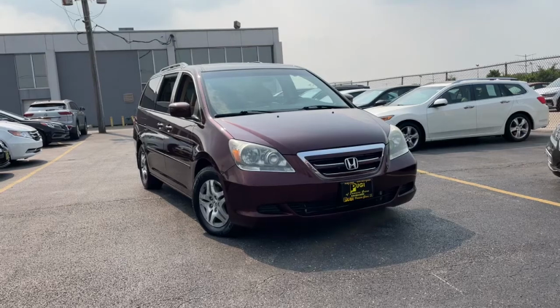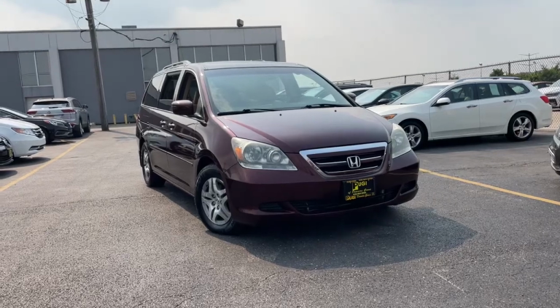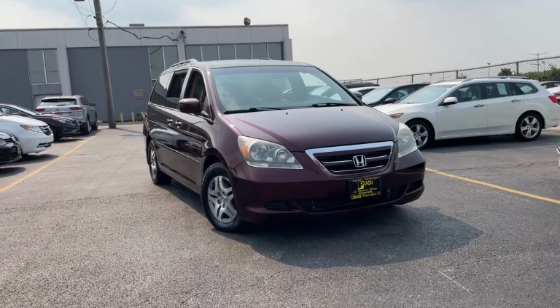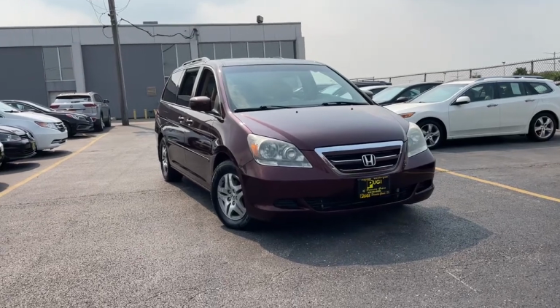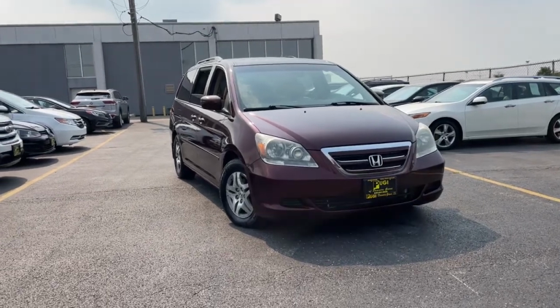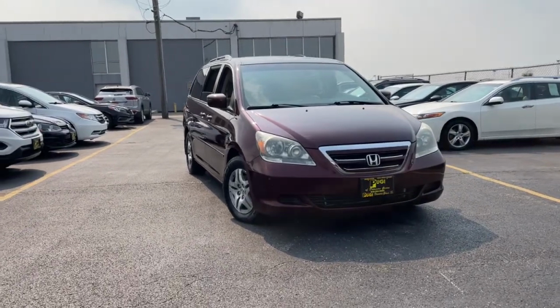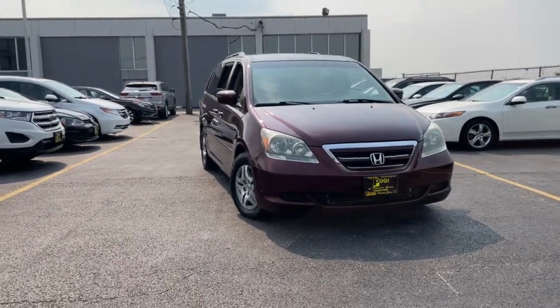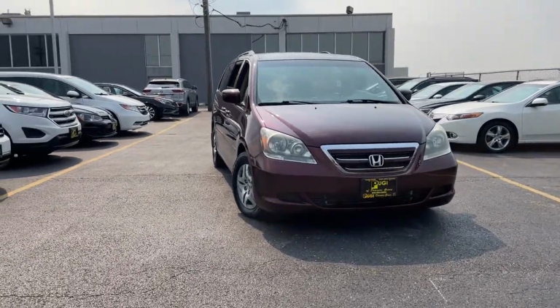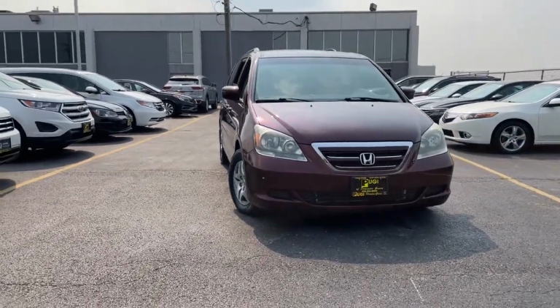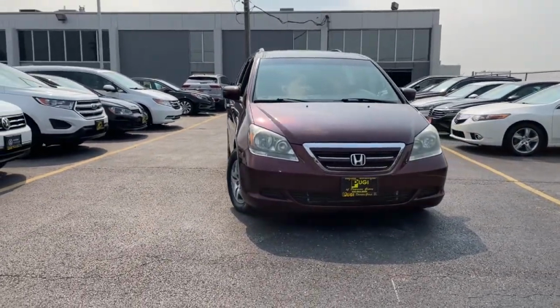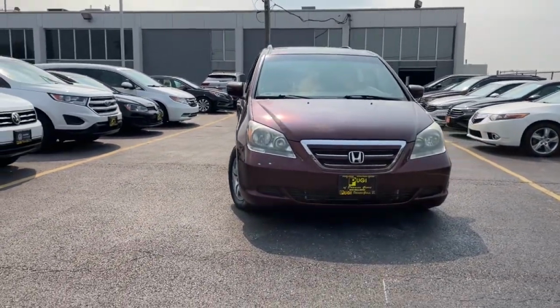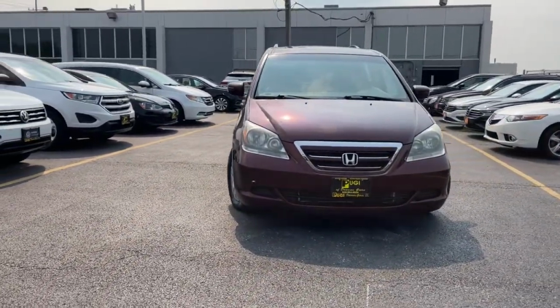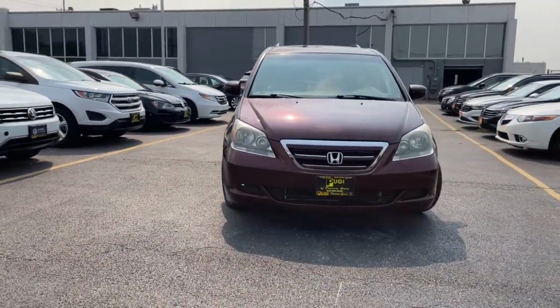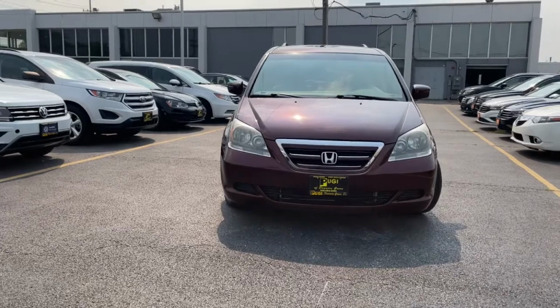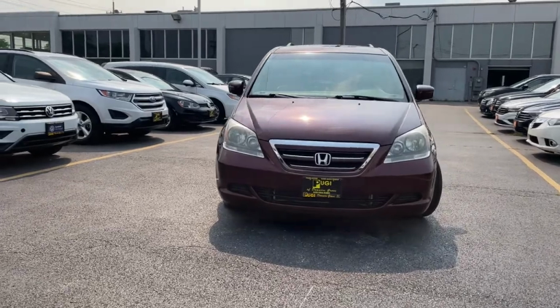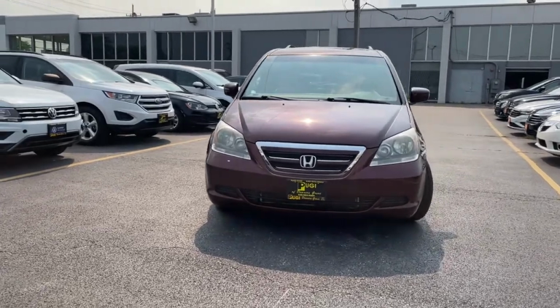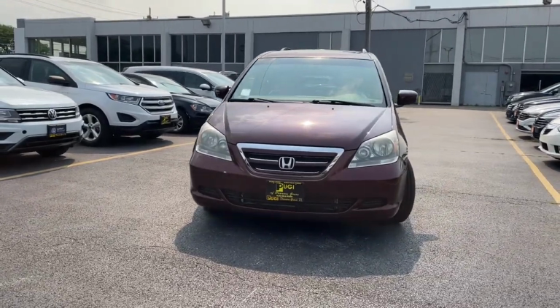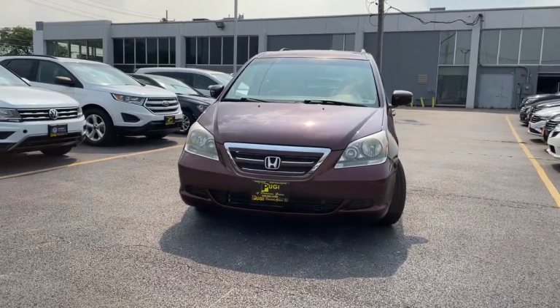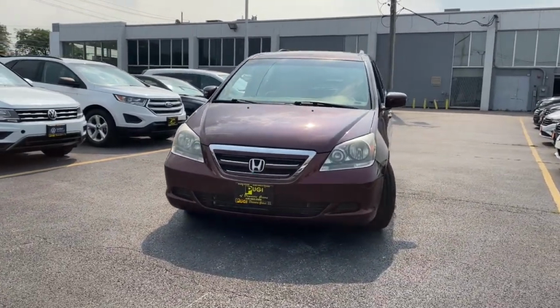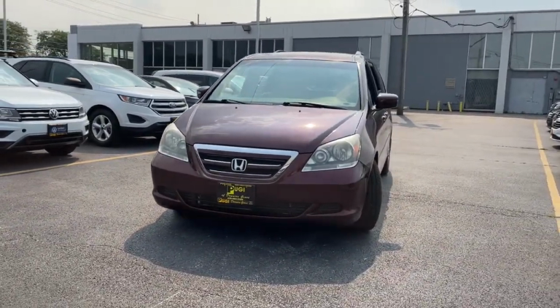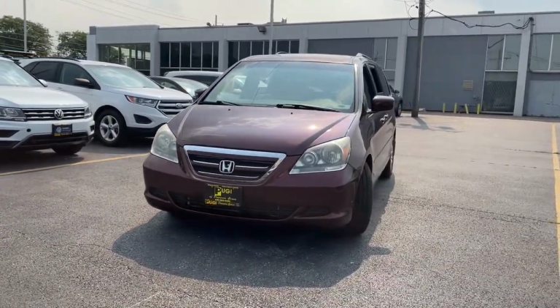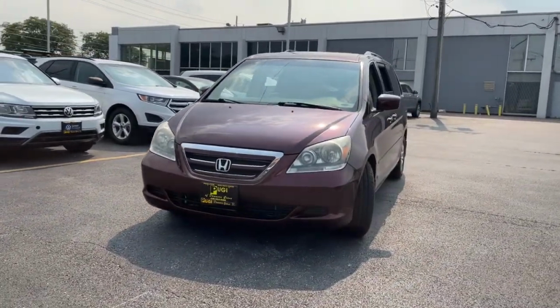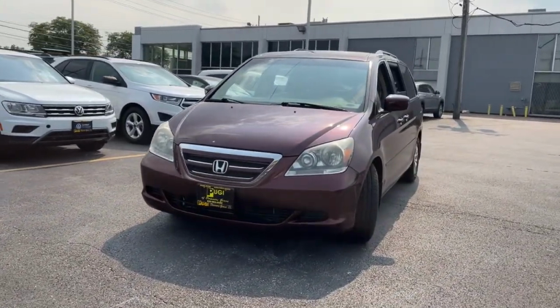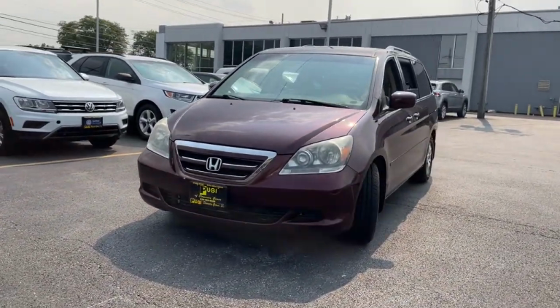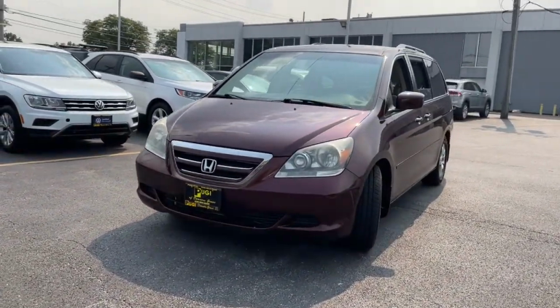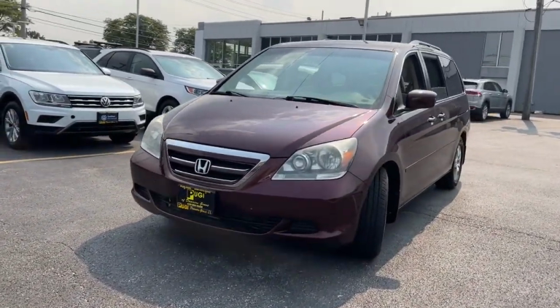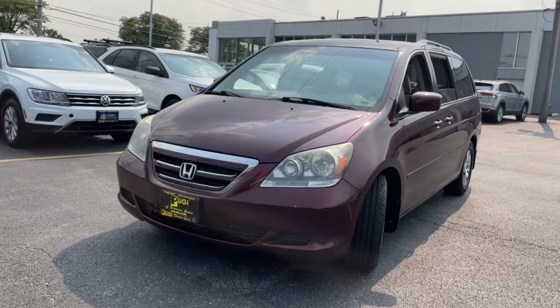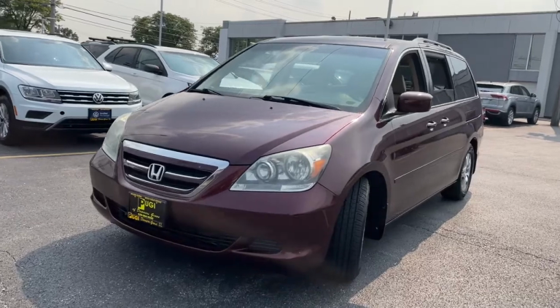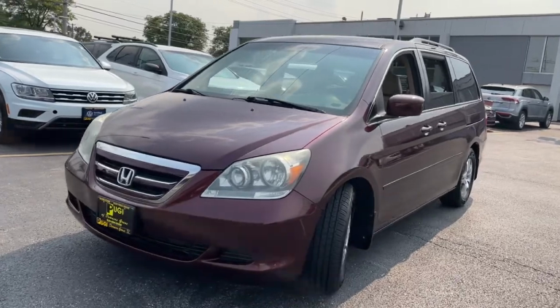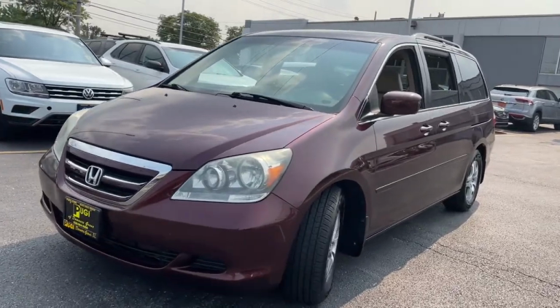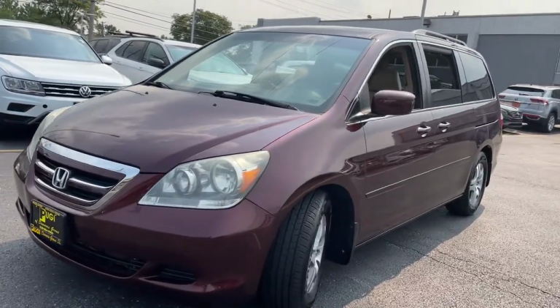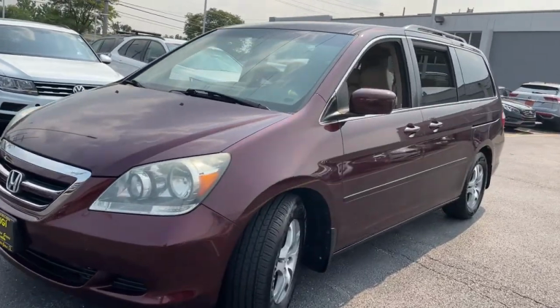Get a feel for the 2007 Honda Odyssey. This vehicle still has fewer than 200,000 miles on the clock, so it won't last long. Prepare to fall in love with this sleek and powerful Odyssey.